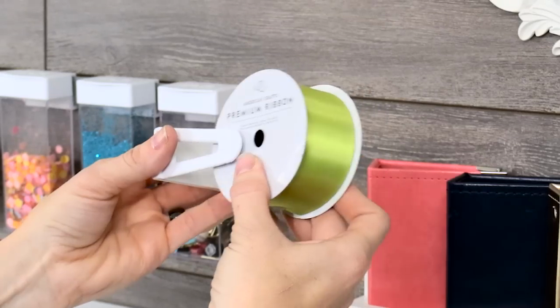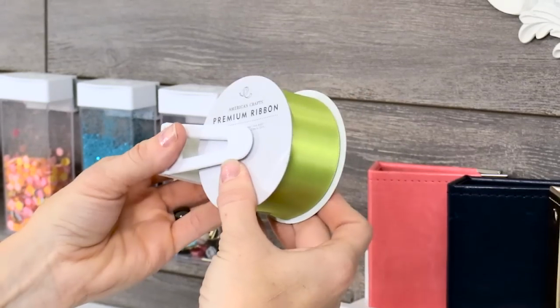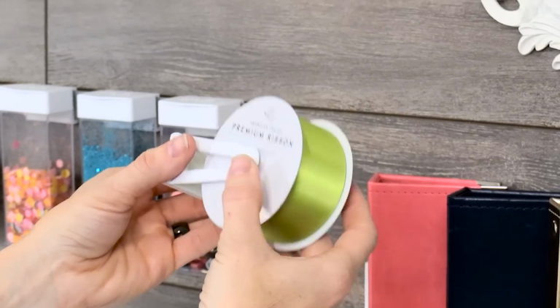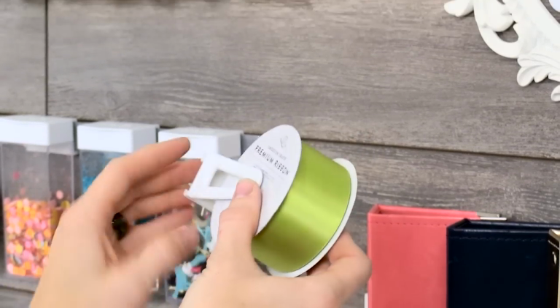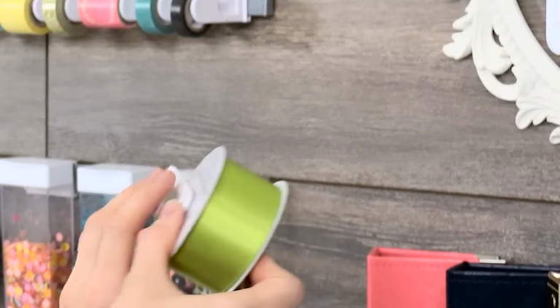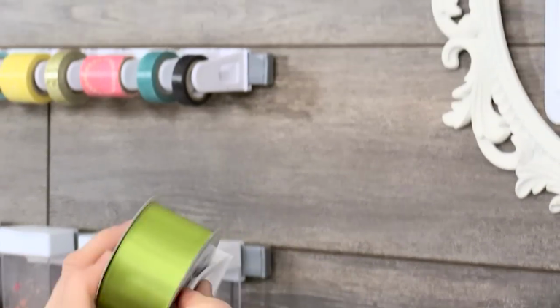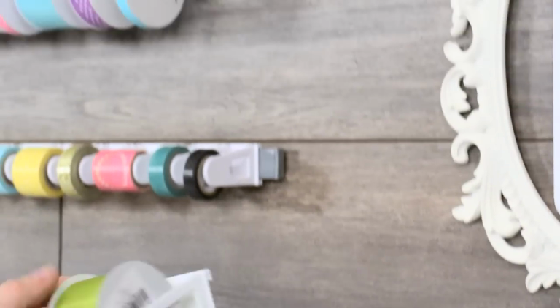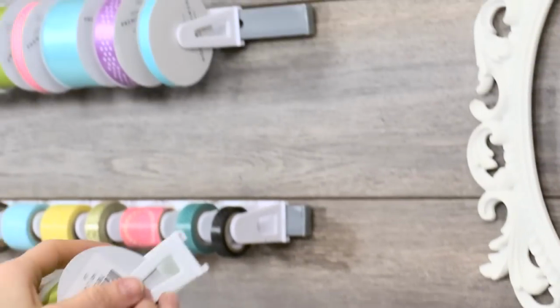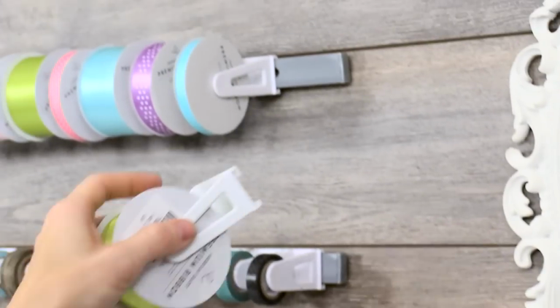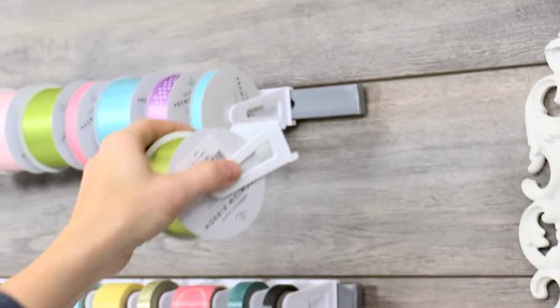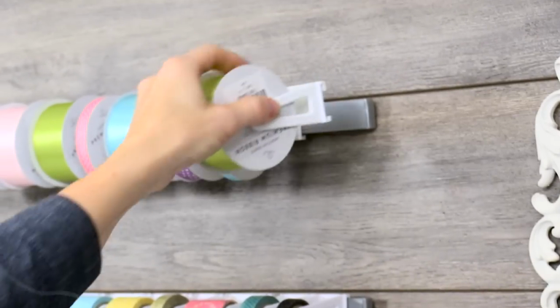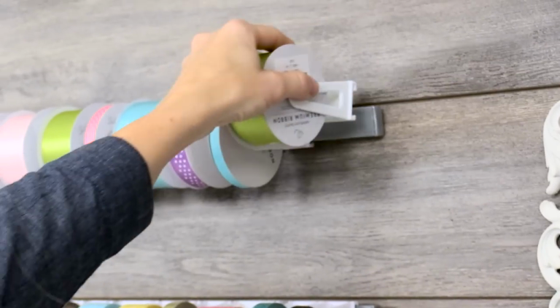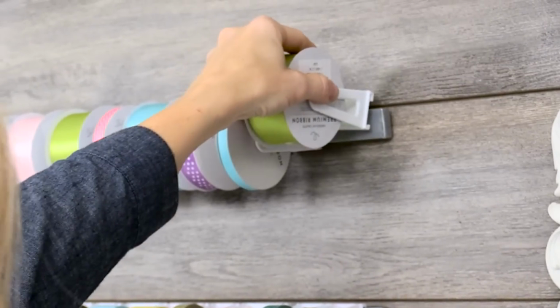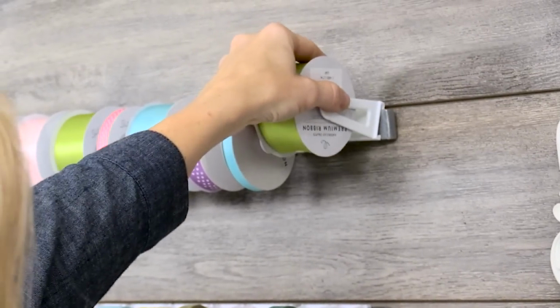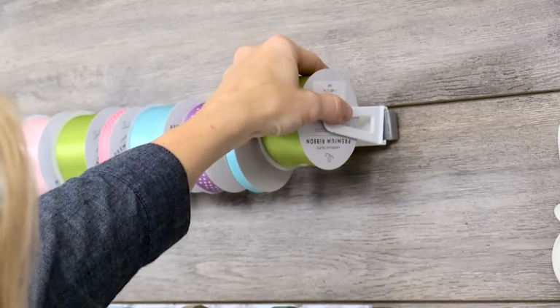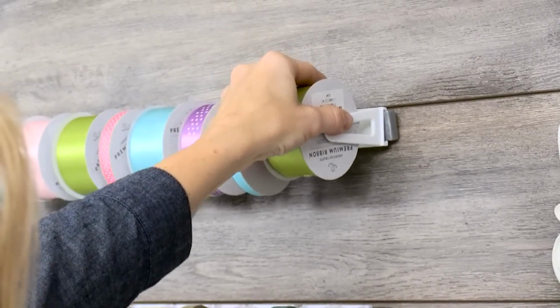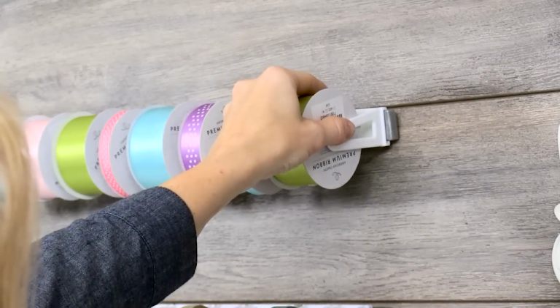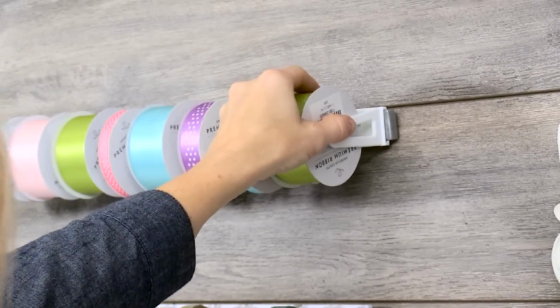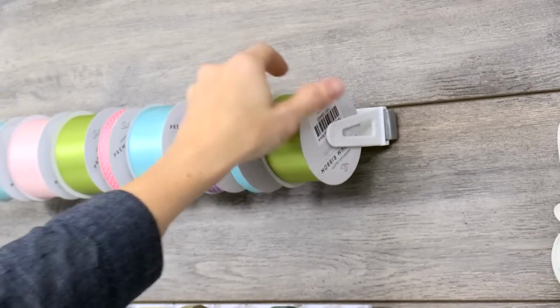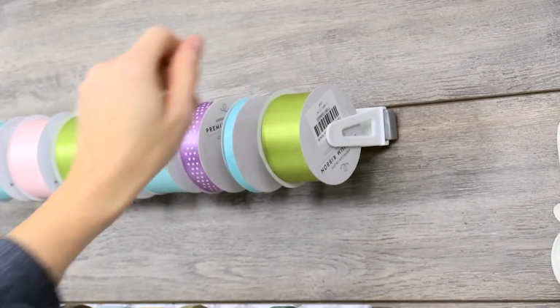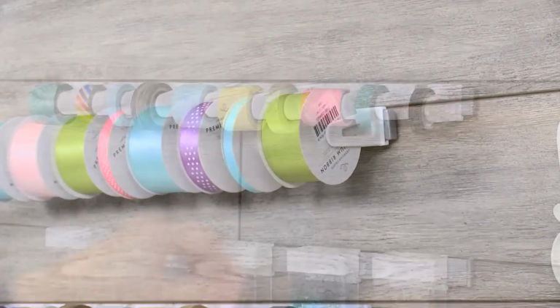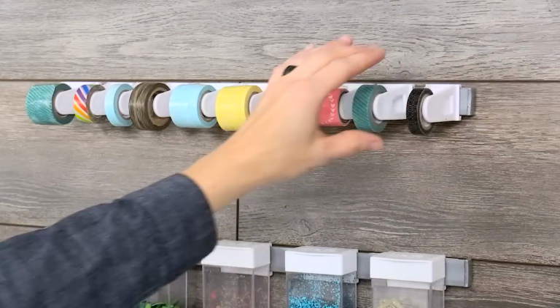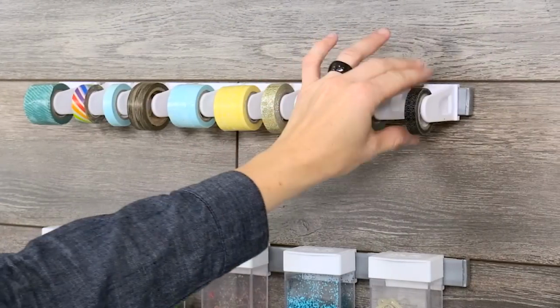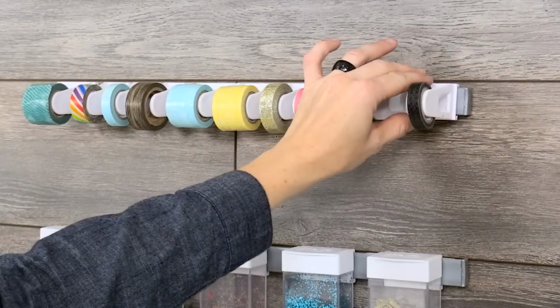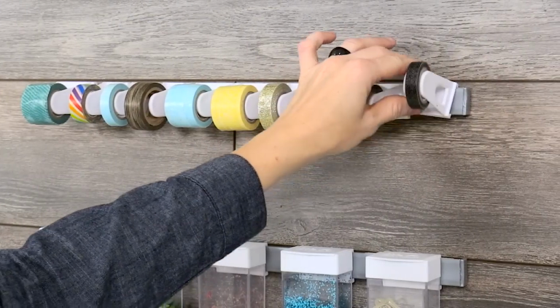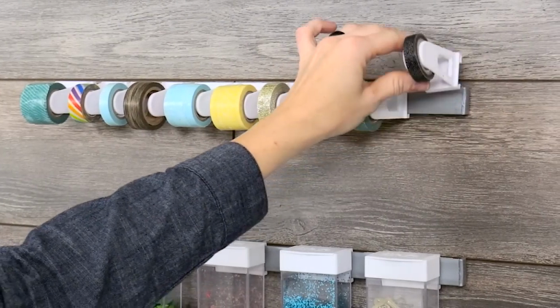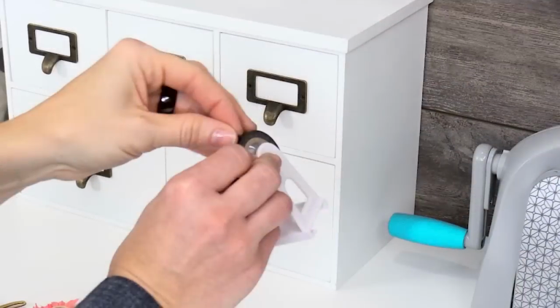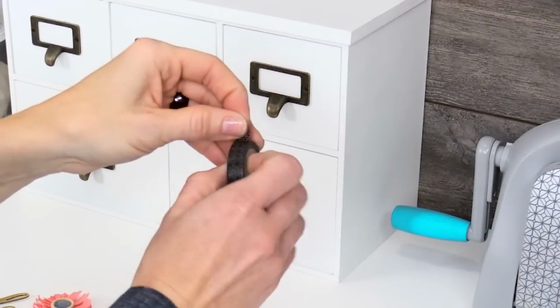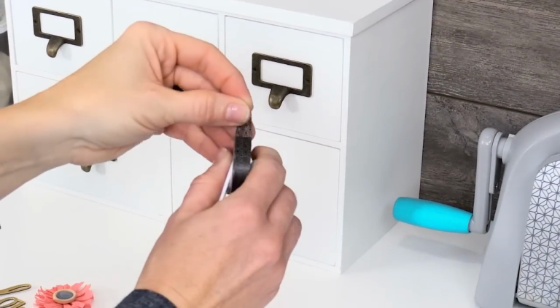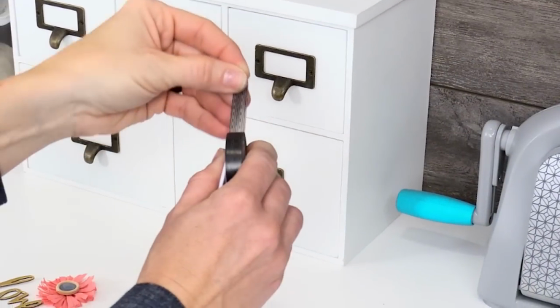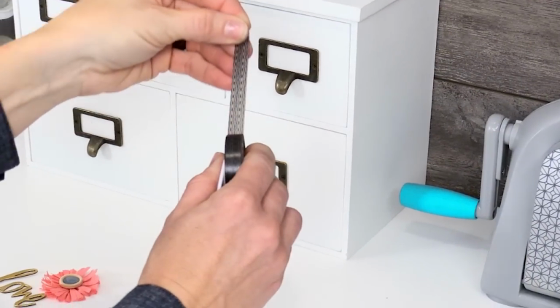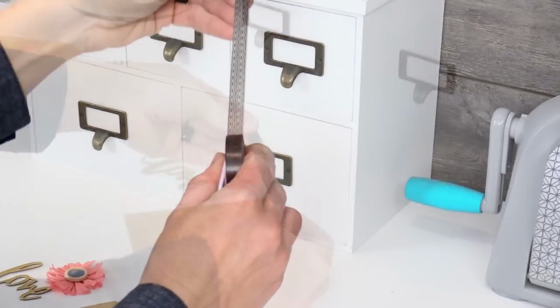Fill the snap clips and bottles with most sizes of ribbon, as well as washi tape and other small embellishments. Use only what you need, when you need it.